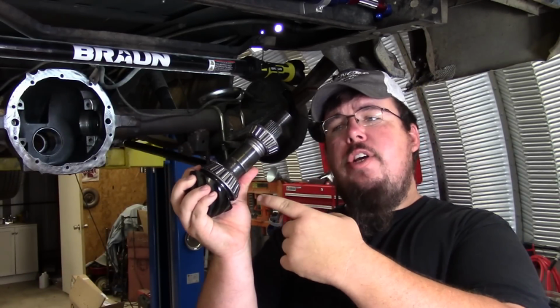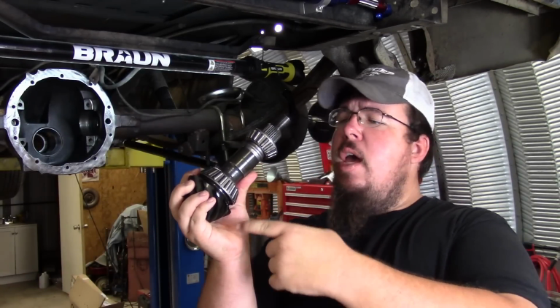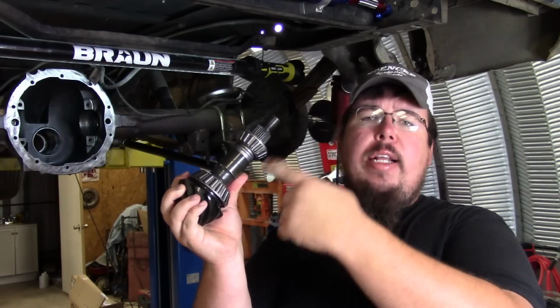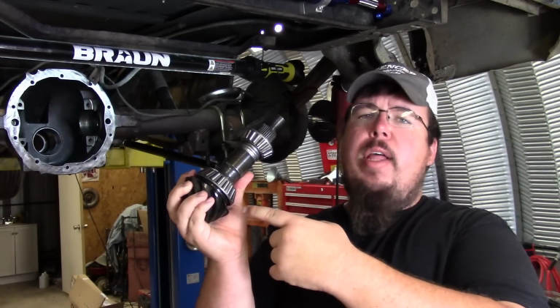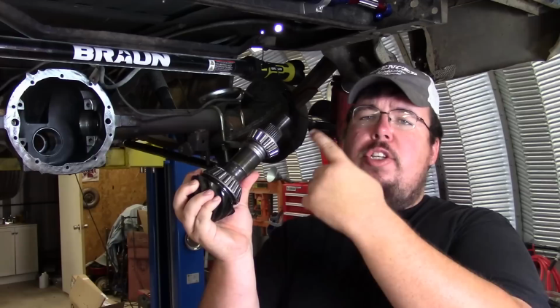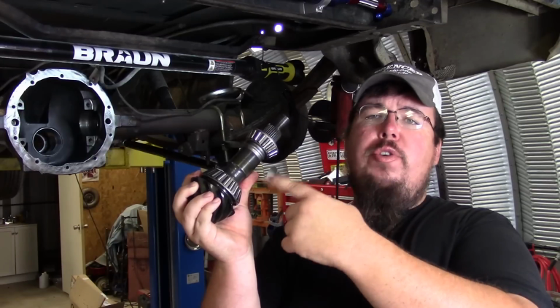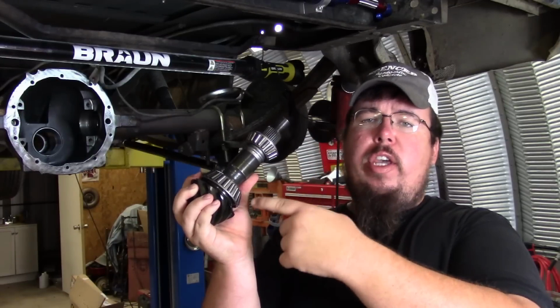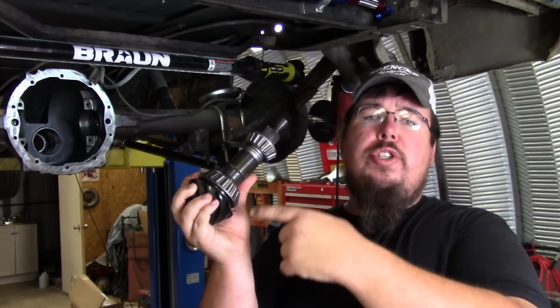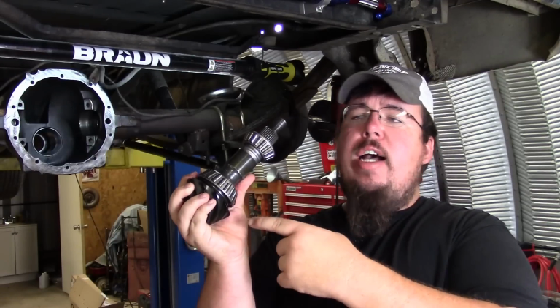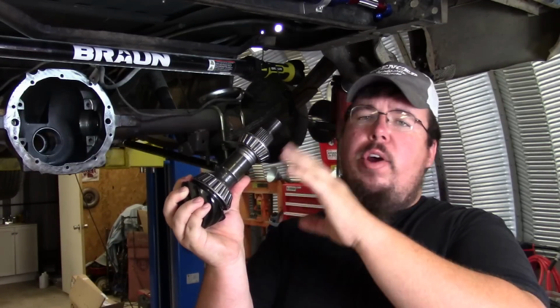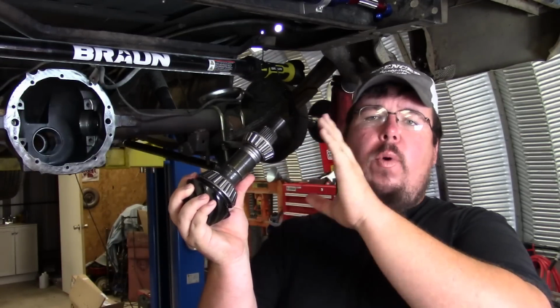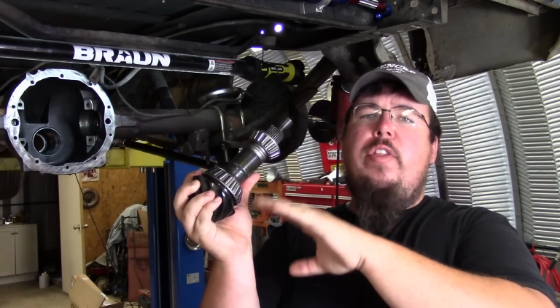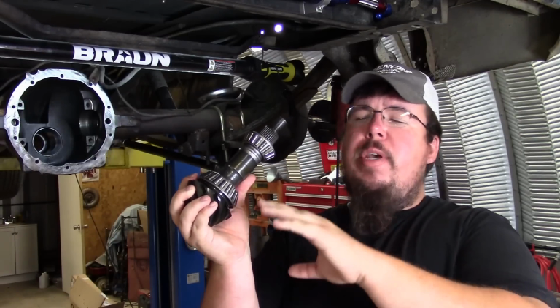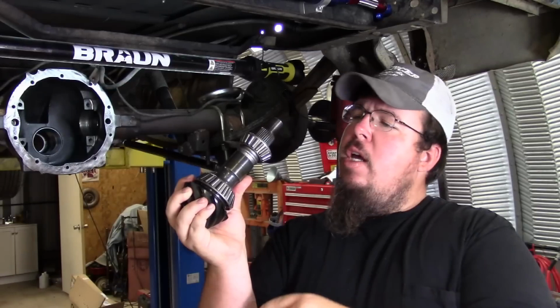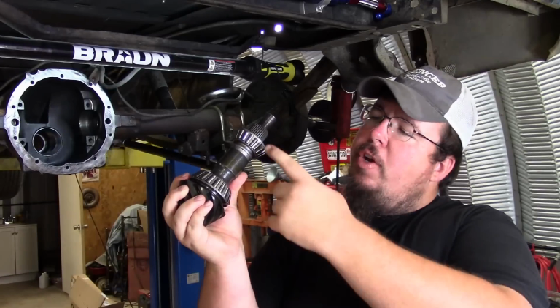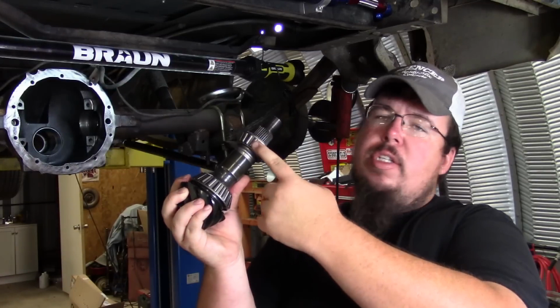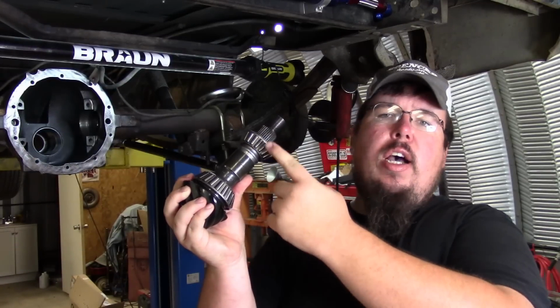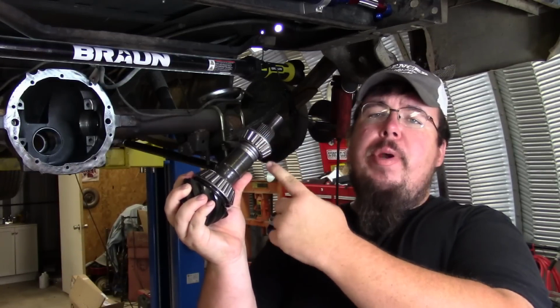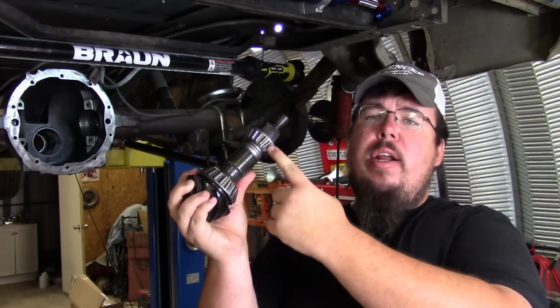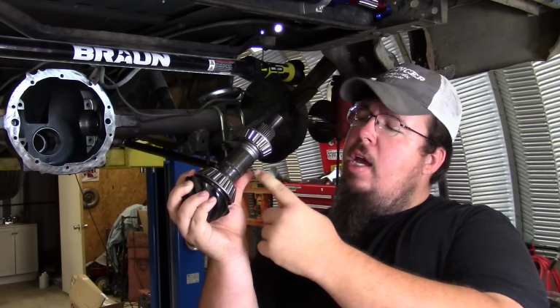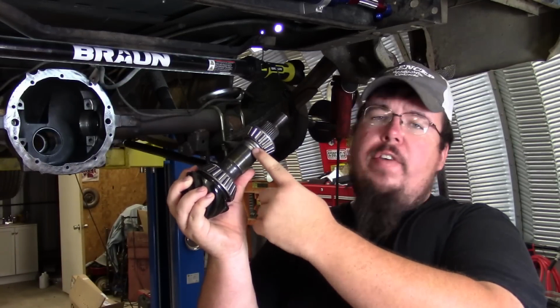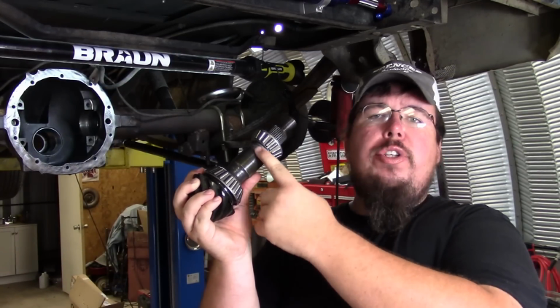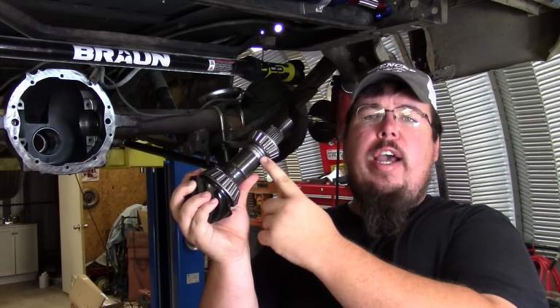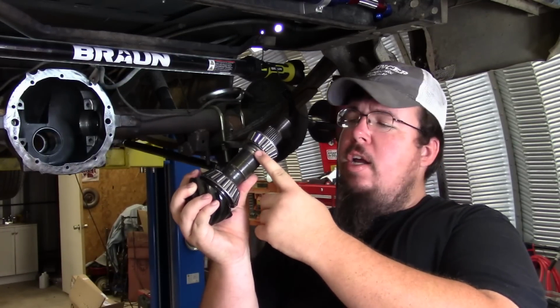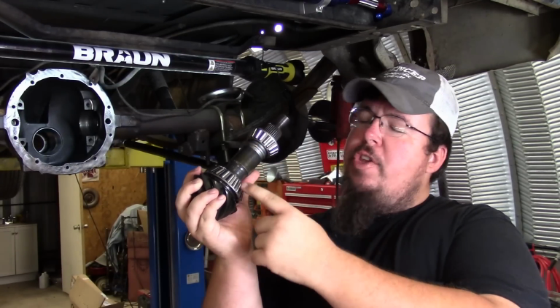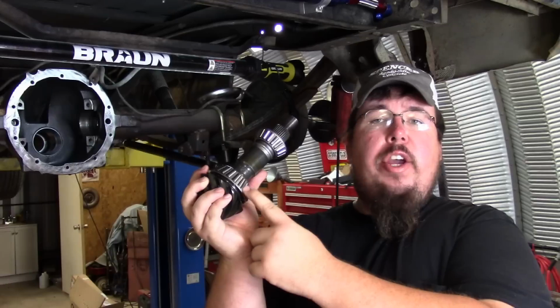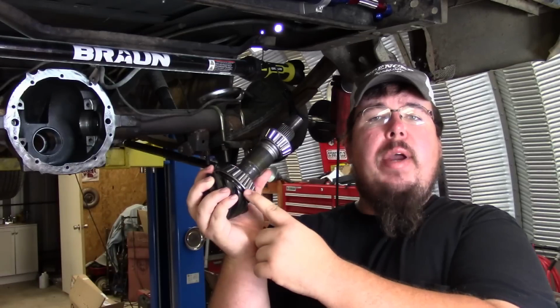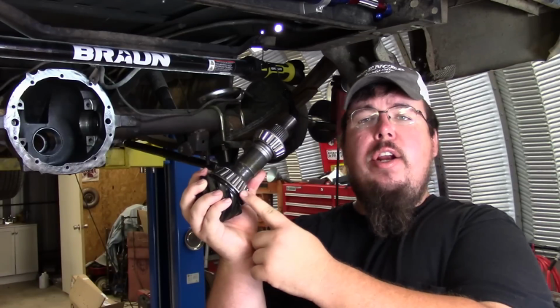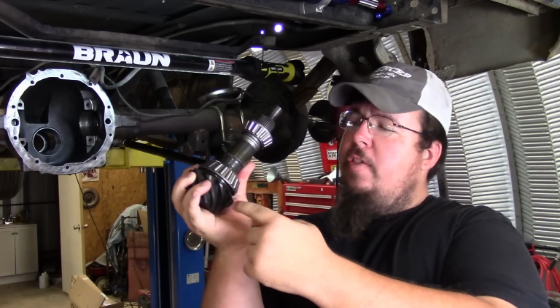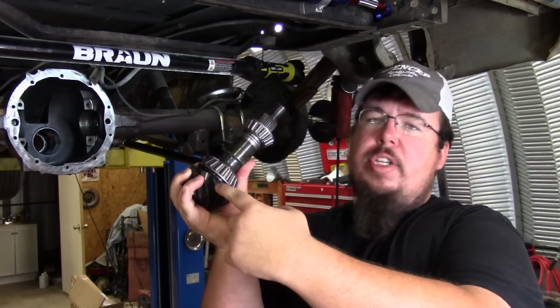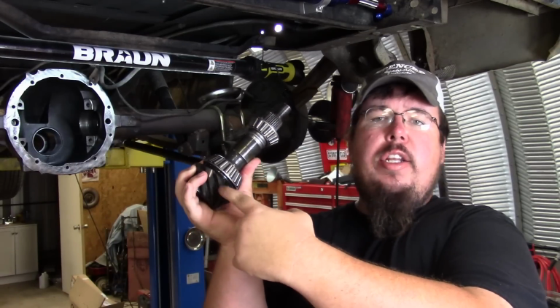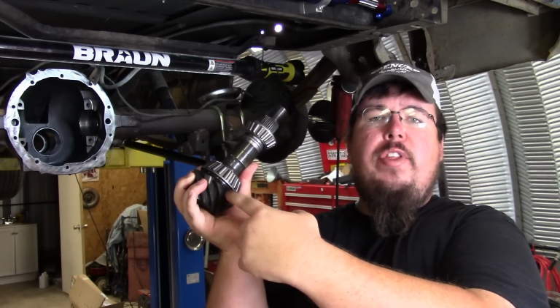This is the outer pinion bearing, and then you have the crush sleeve right here, and then you have the inner pinion bearing here.